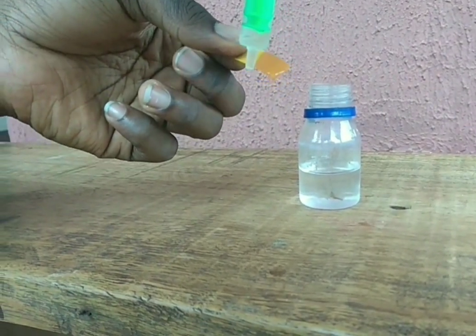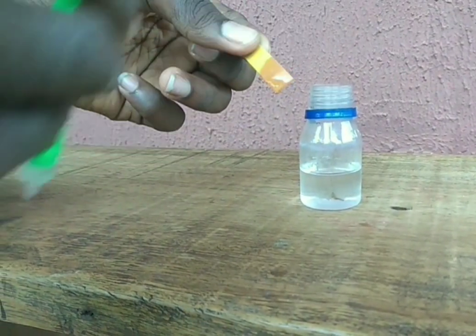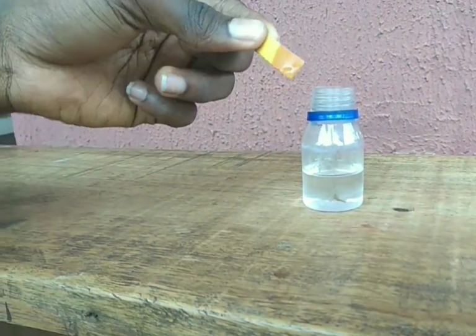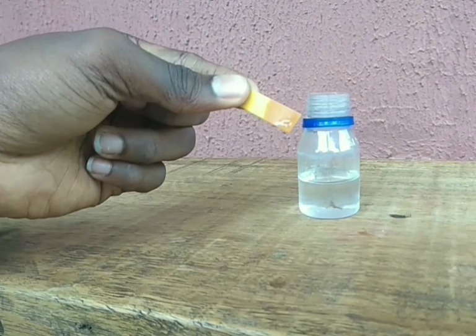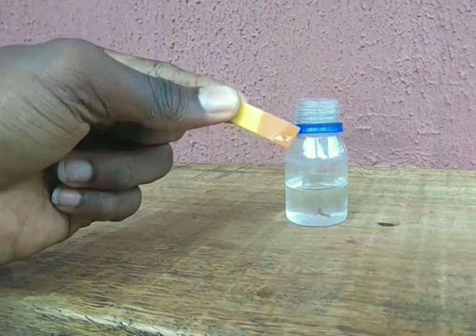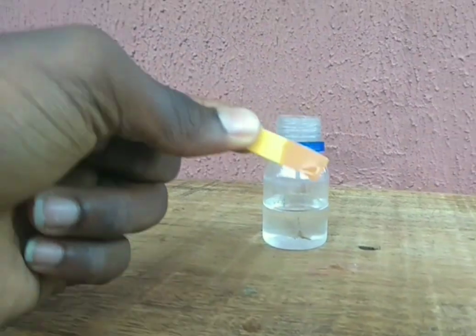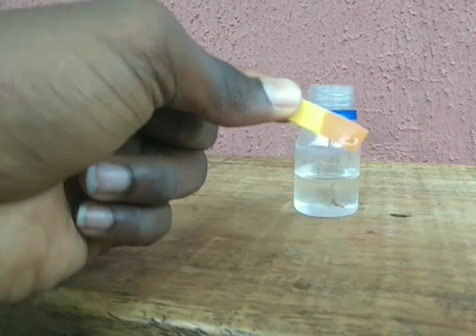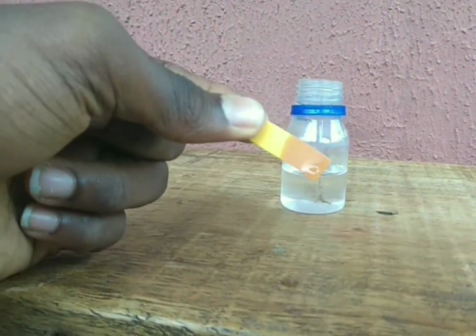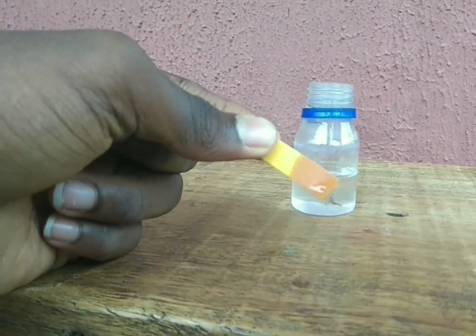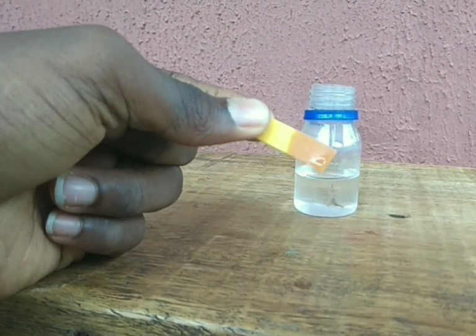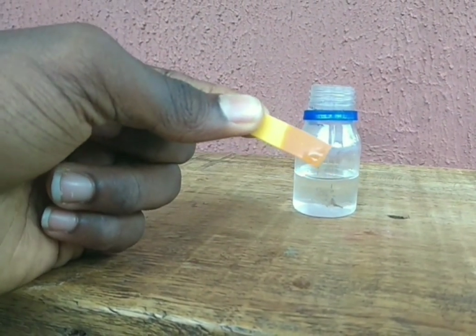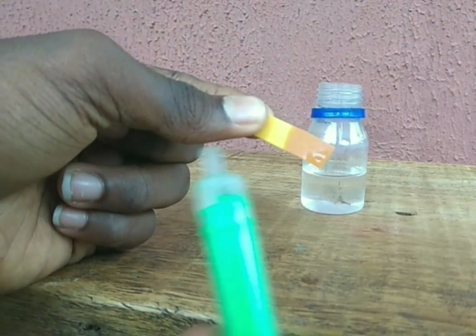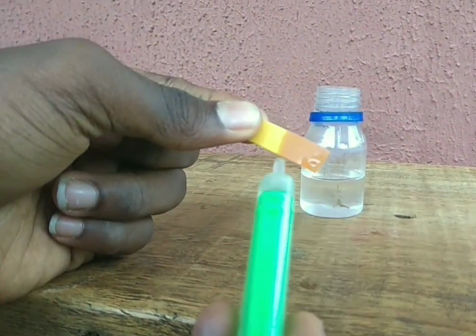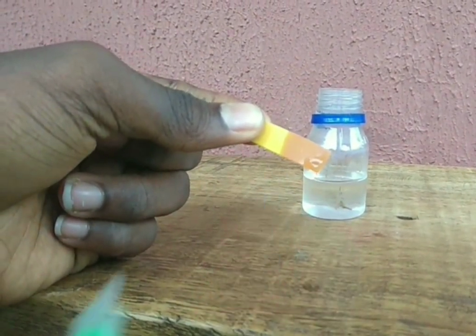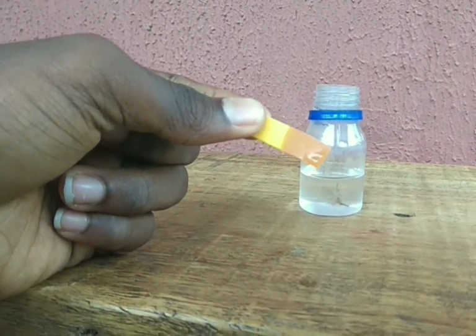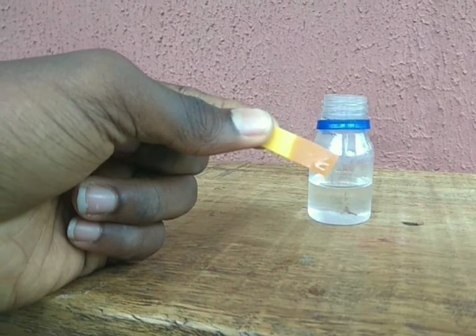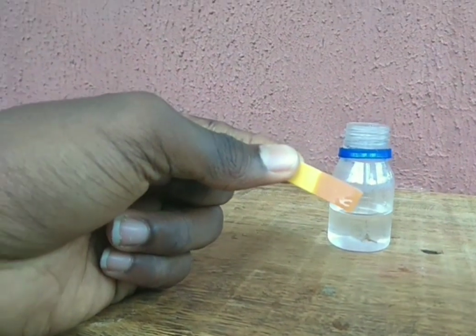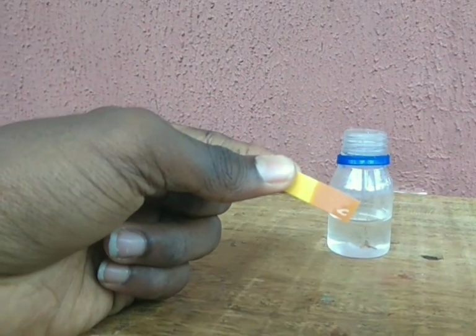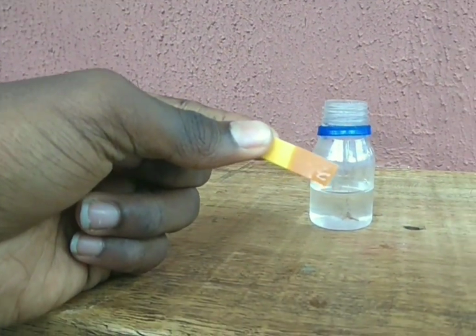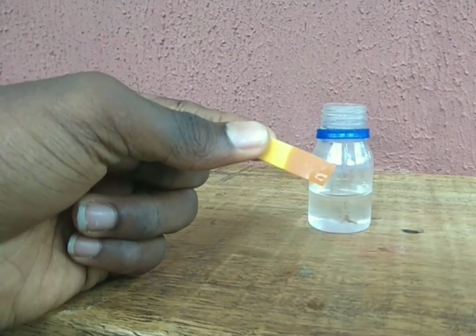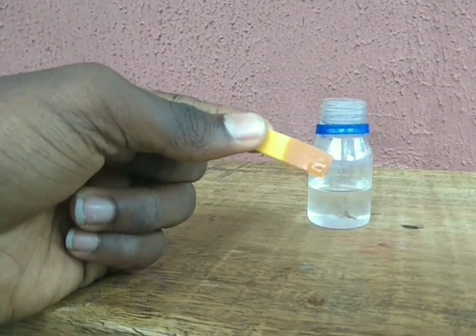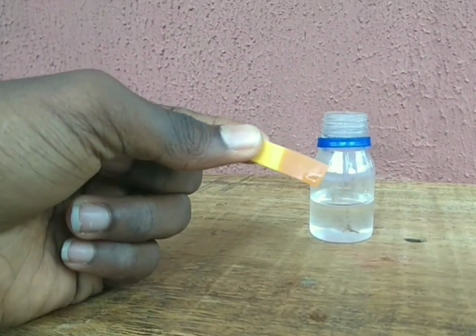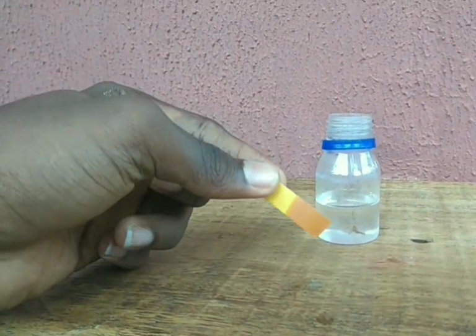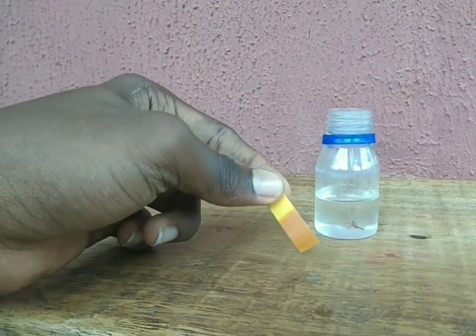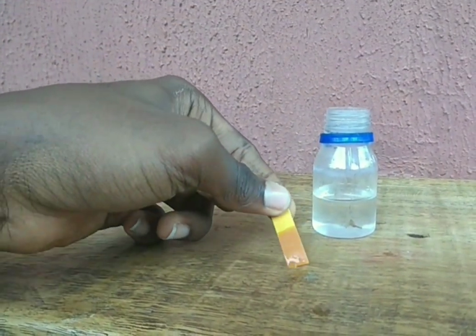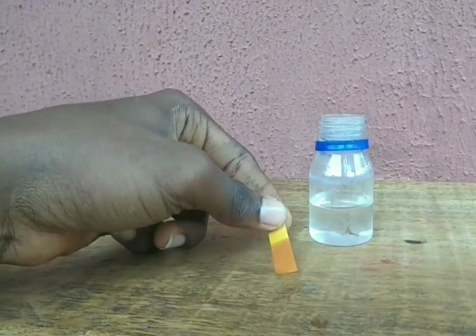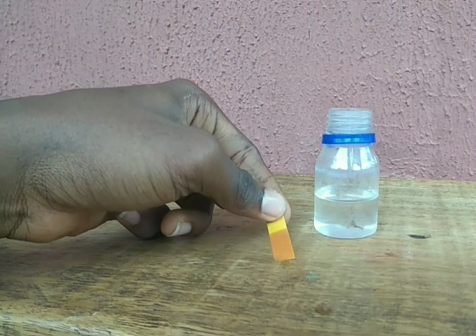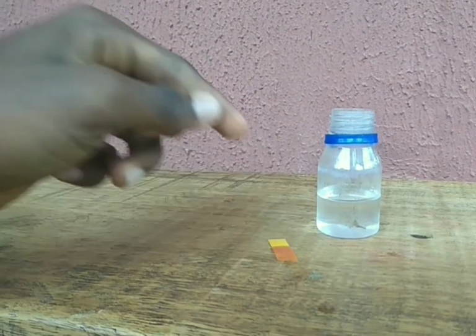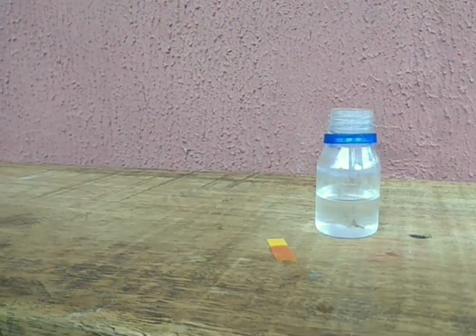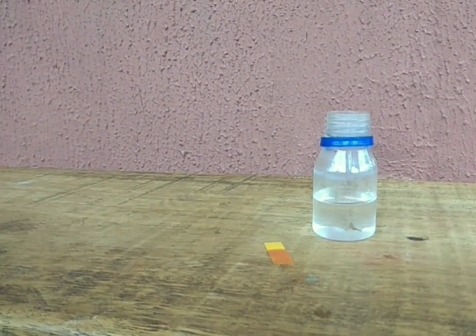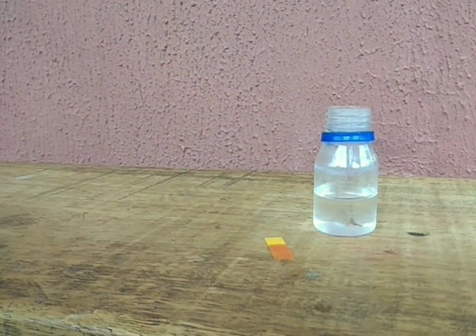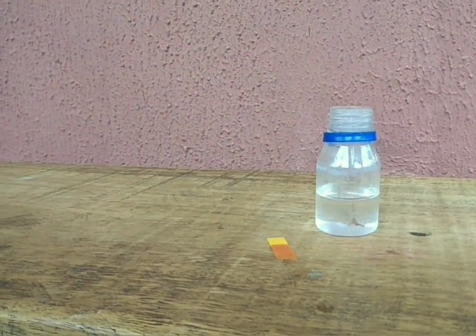As you can clearly see, the pH paper has turned orange-yellow. That orange color is signifying that it has a pH of around four. That is one test to confirm whether it's an acid.